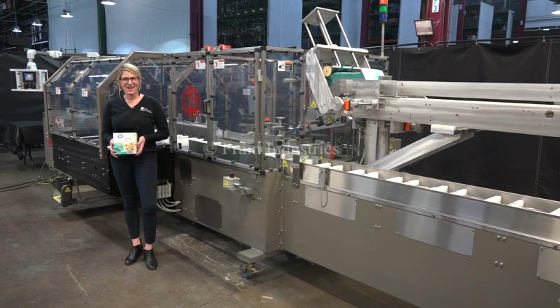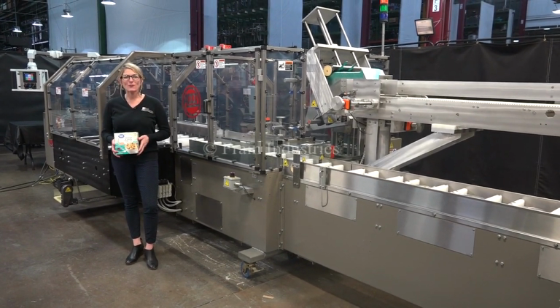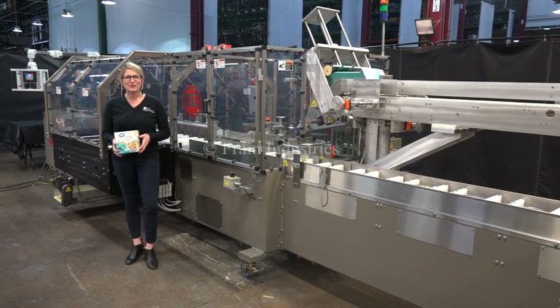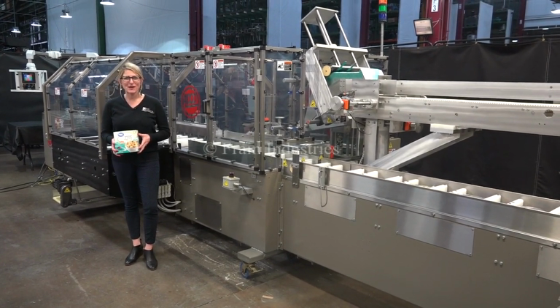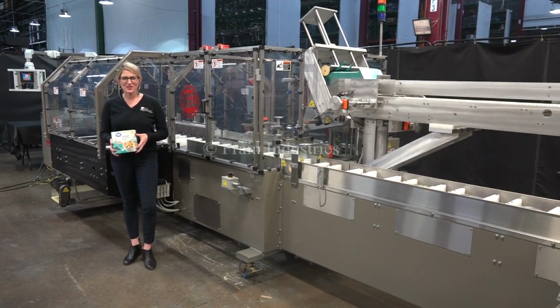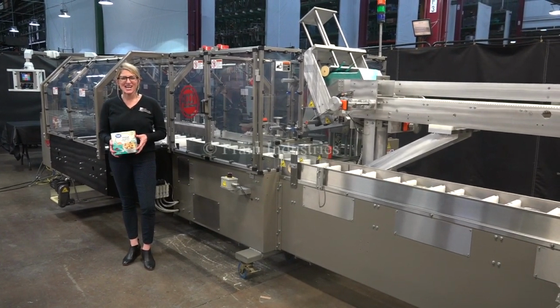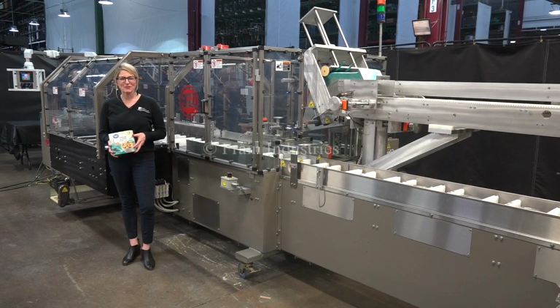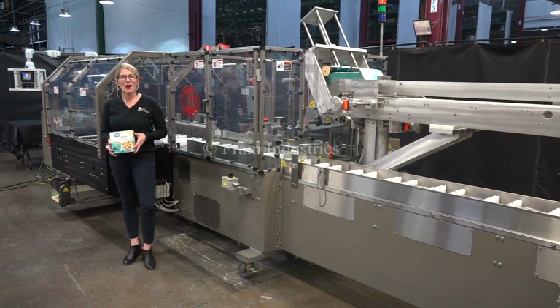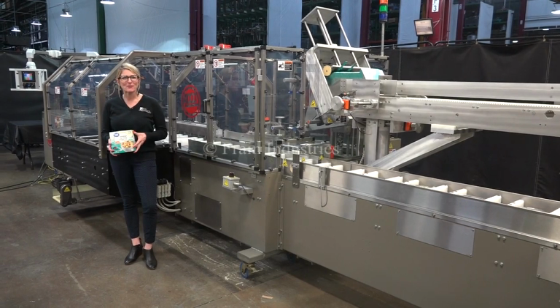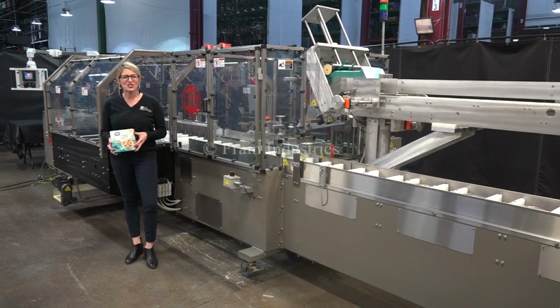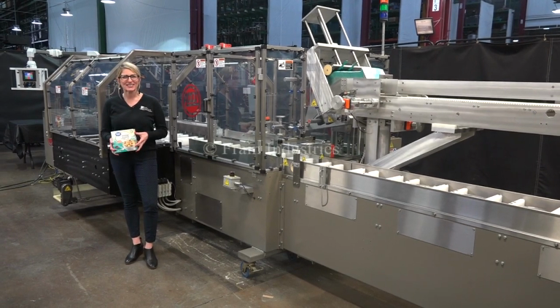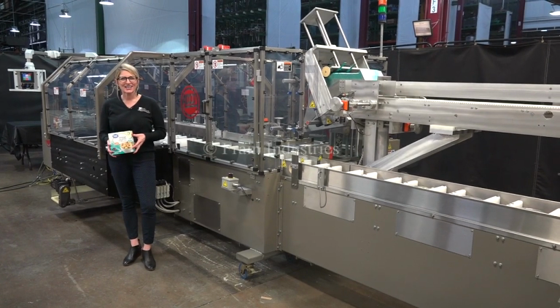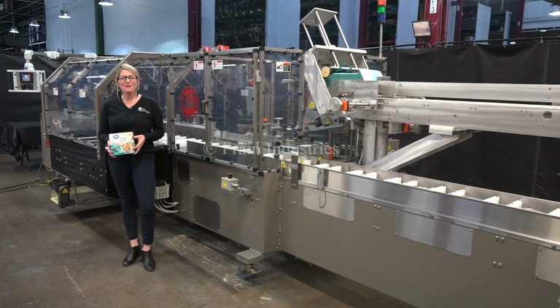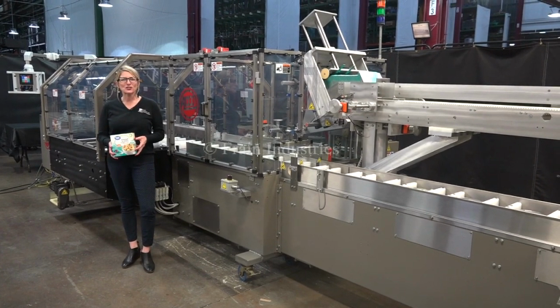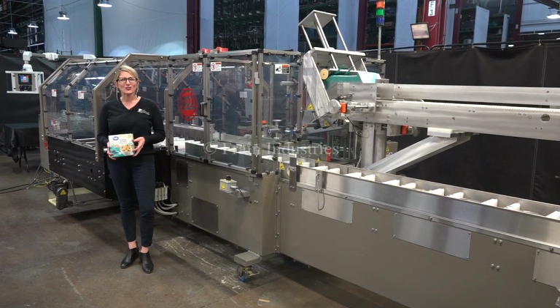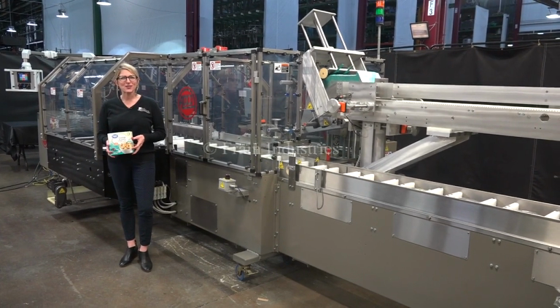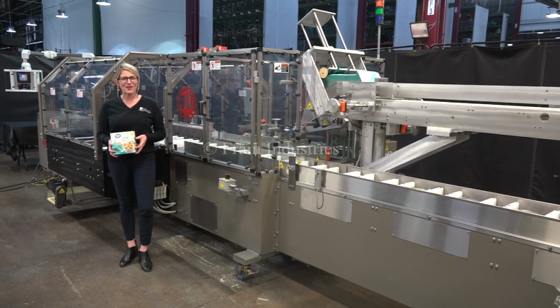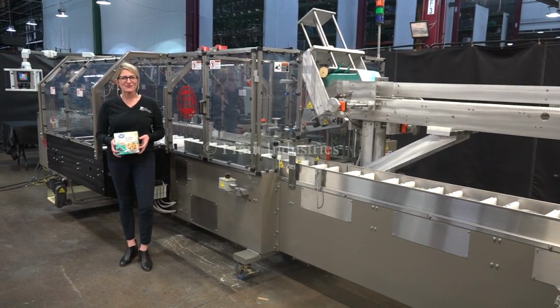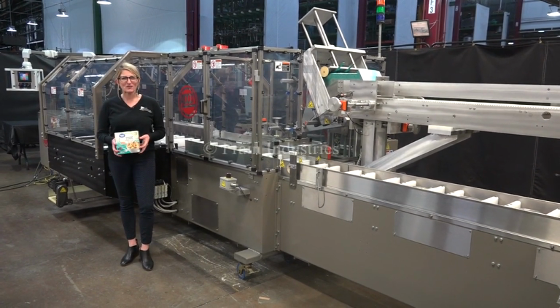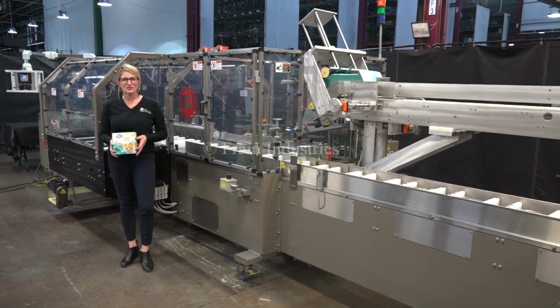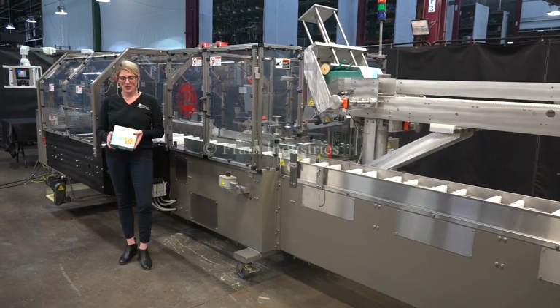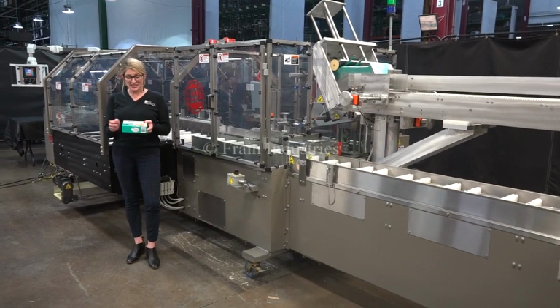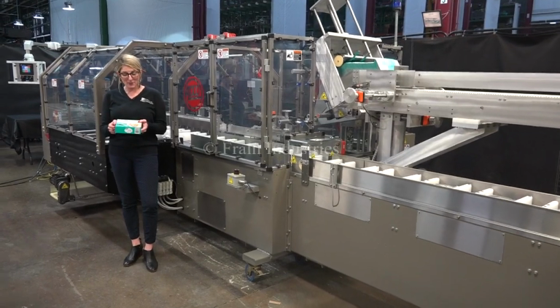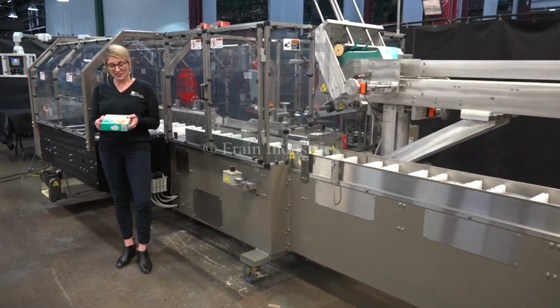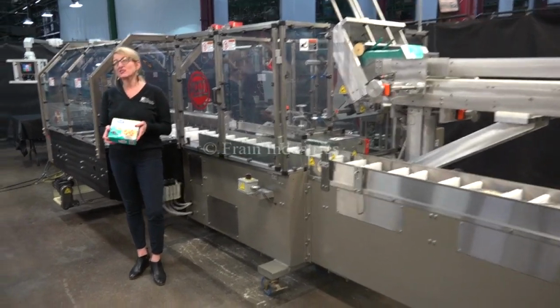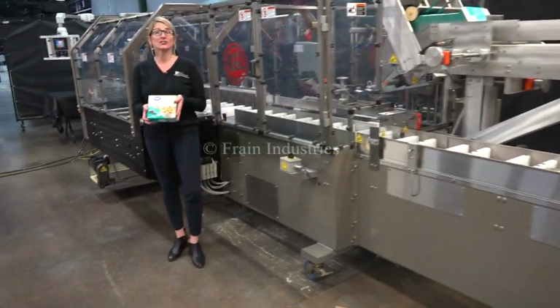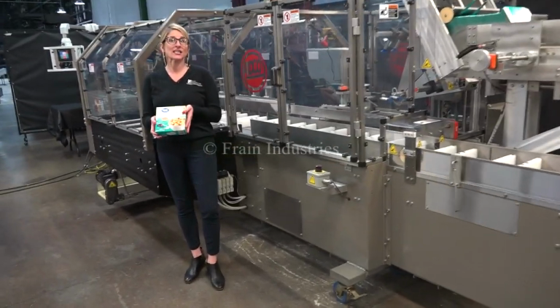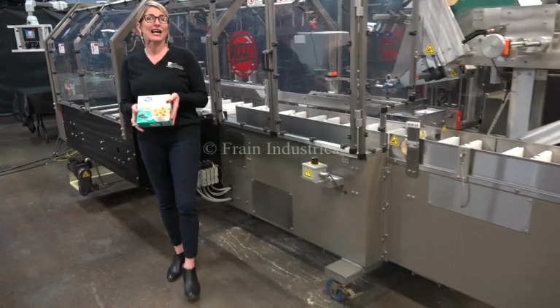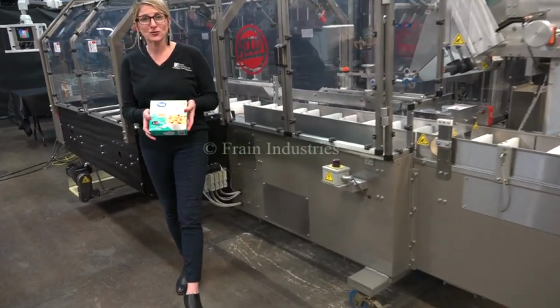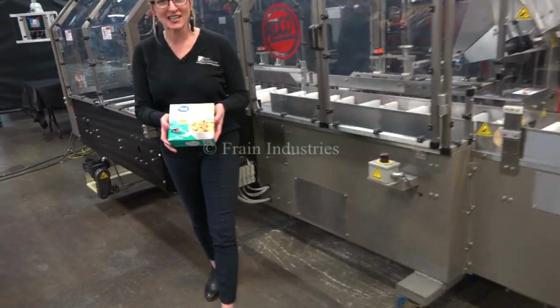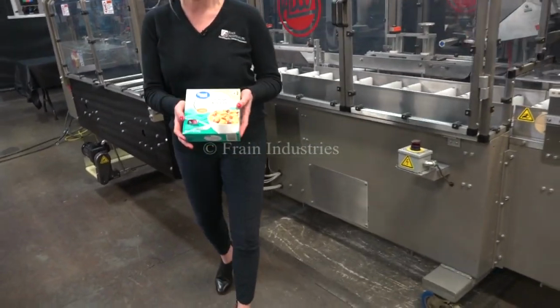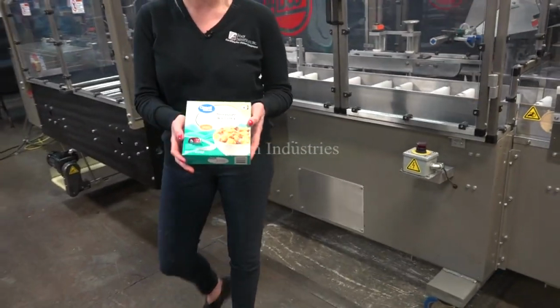We recommend you read the manual in its entirety before powering up the machine. The voltage is currently set to three phase, 40 volts. Today we'll be running this carton at 110 cartons per minute.